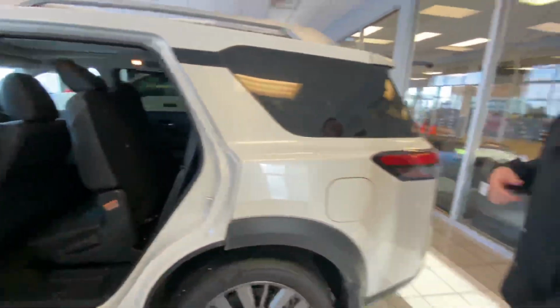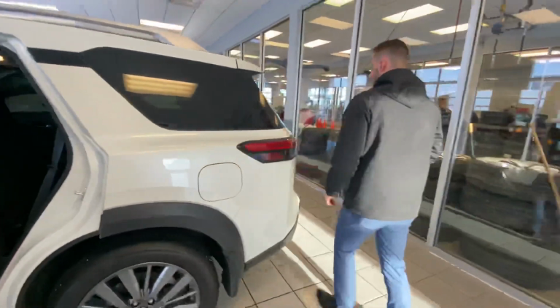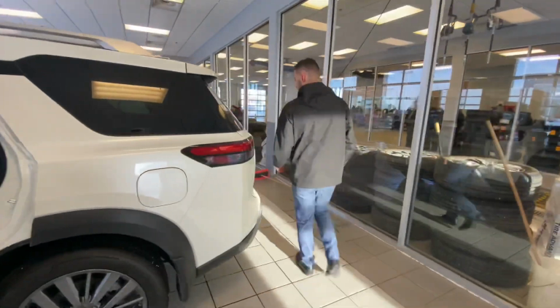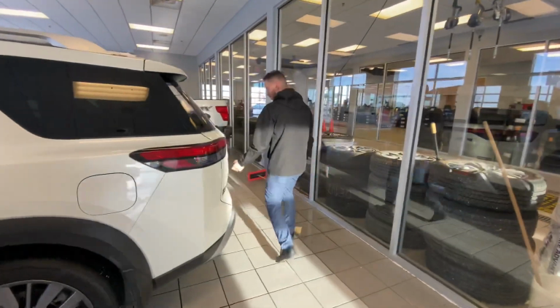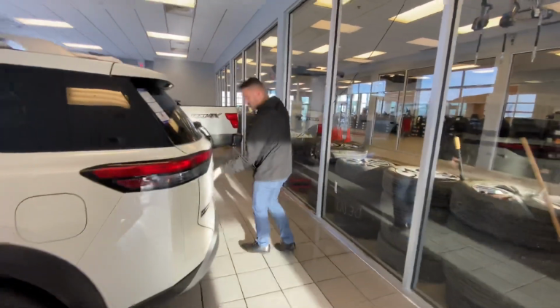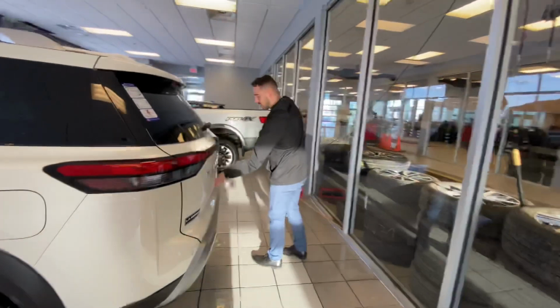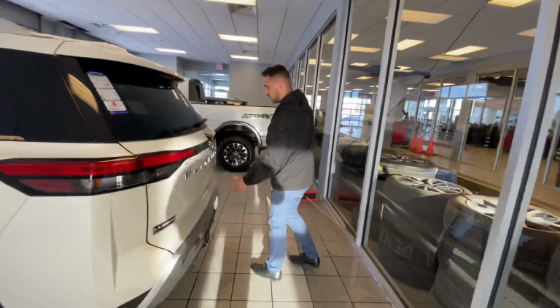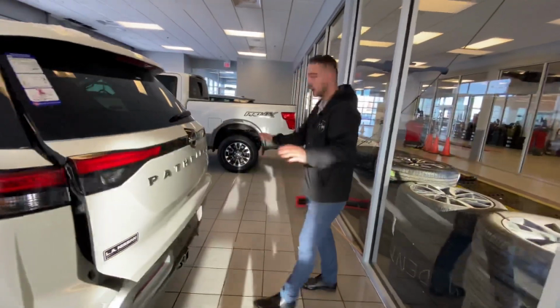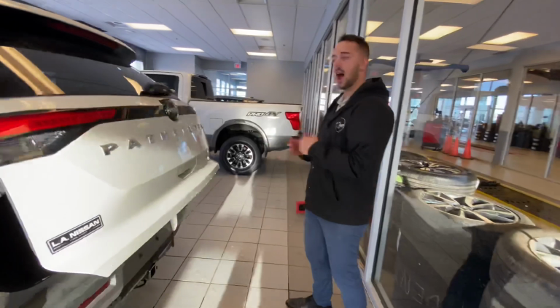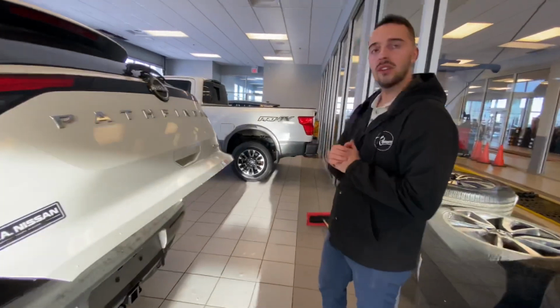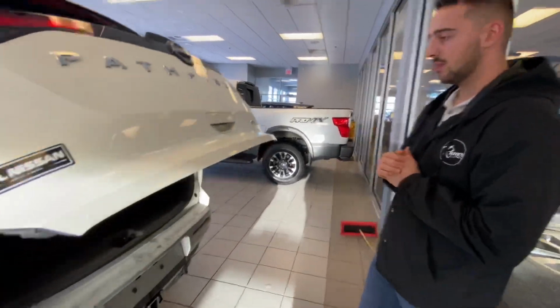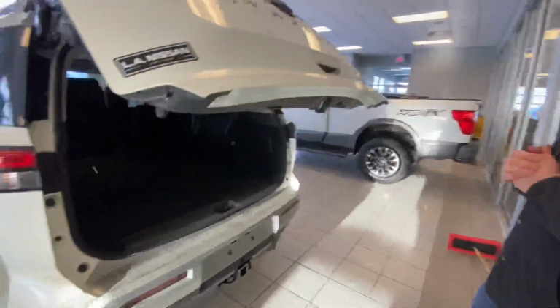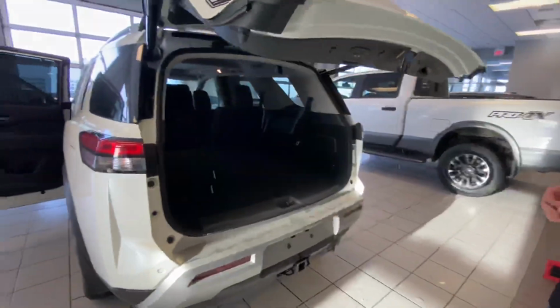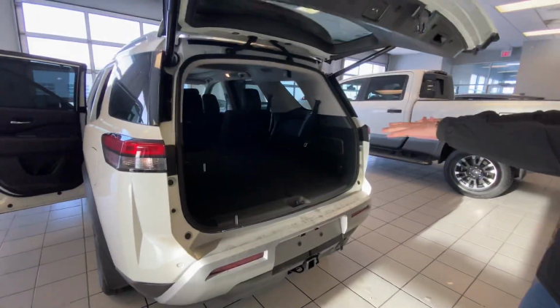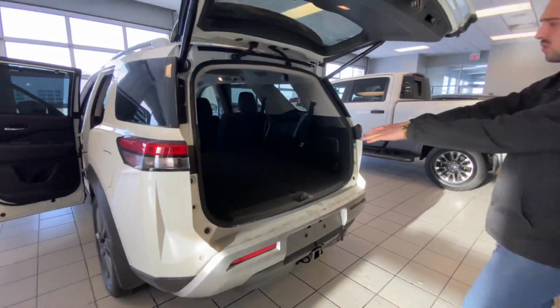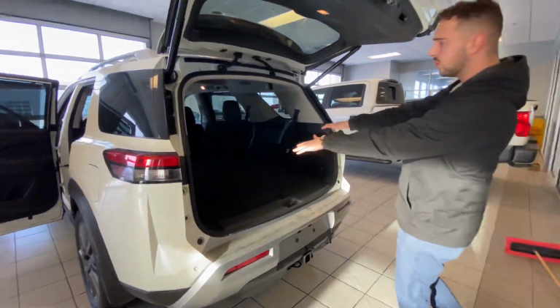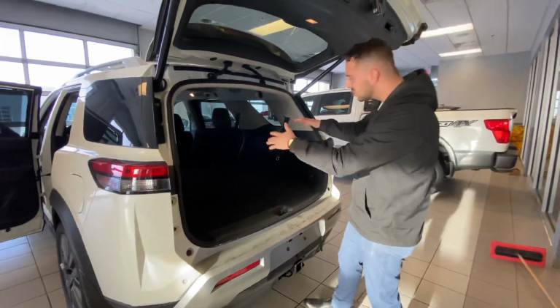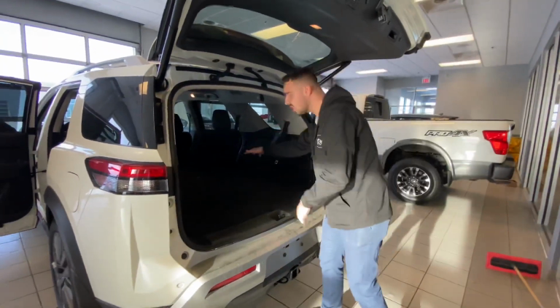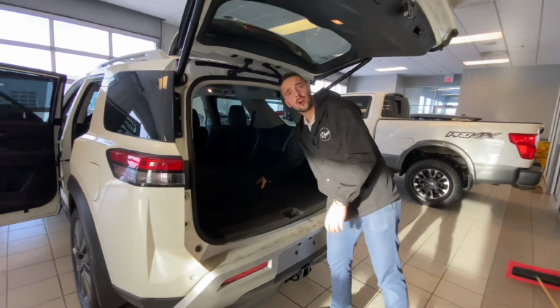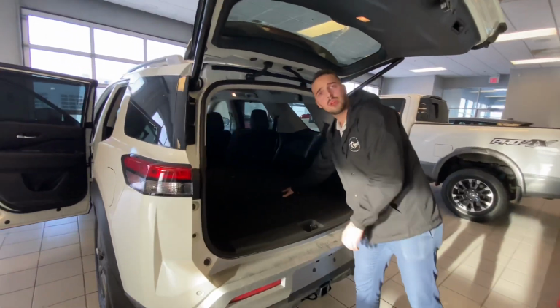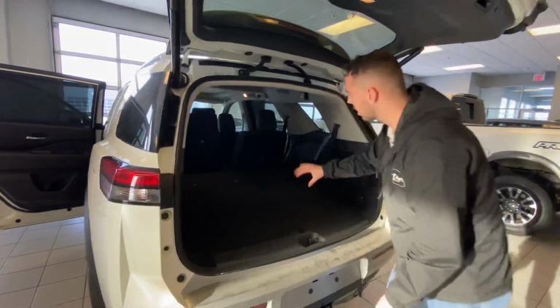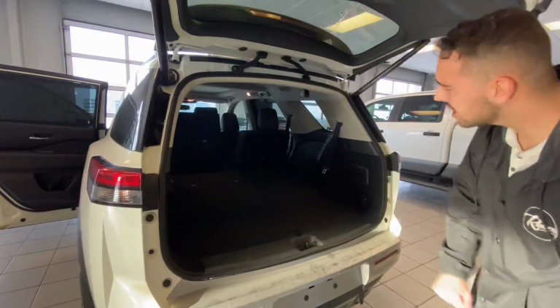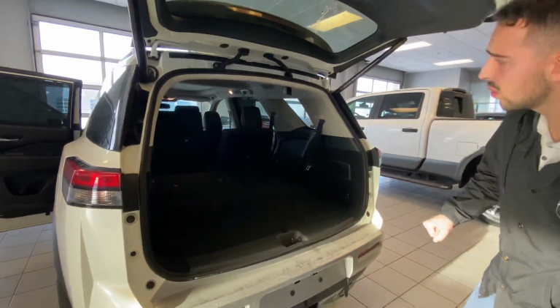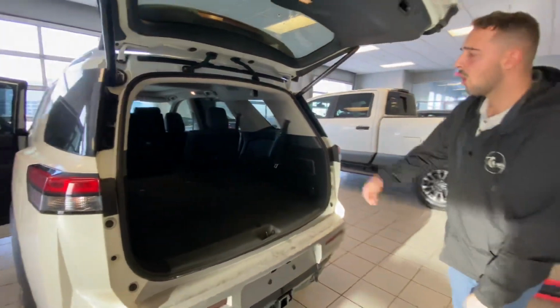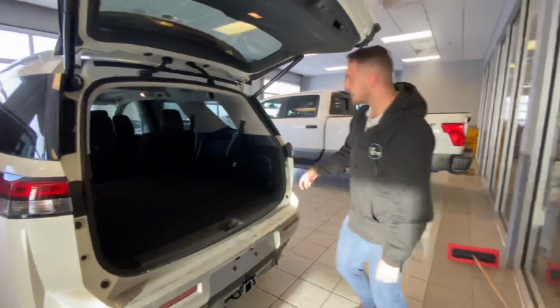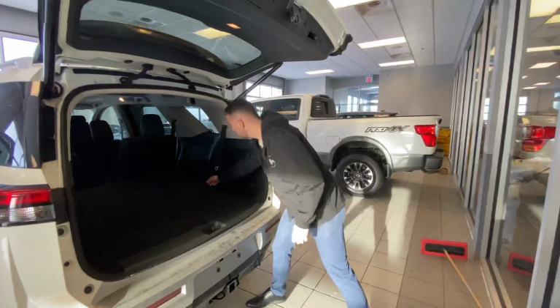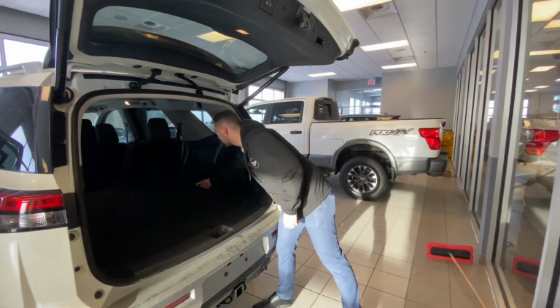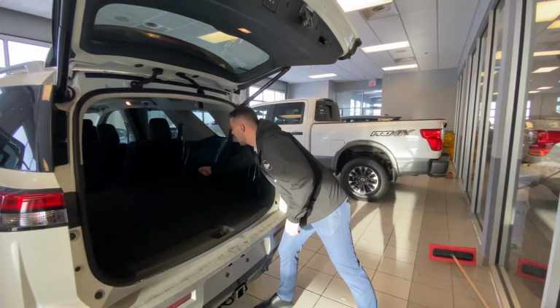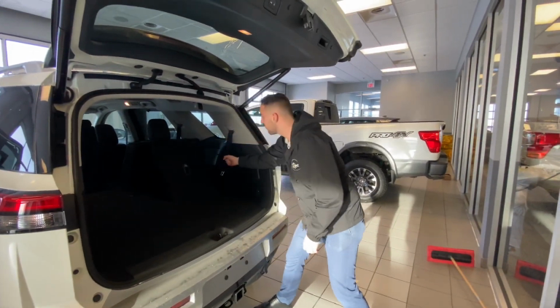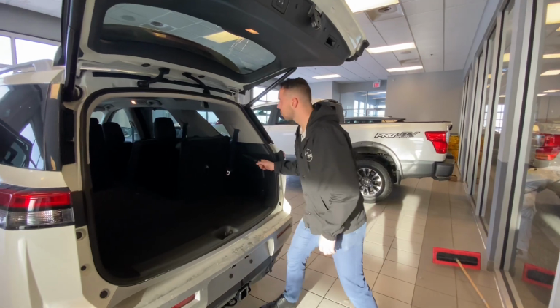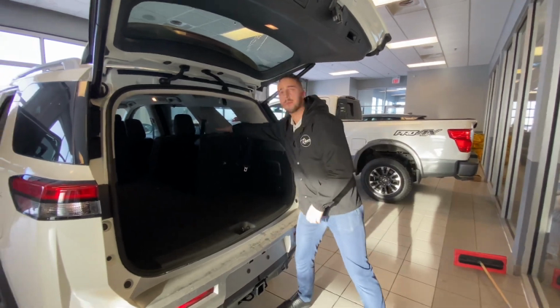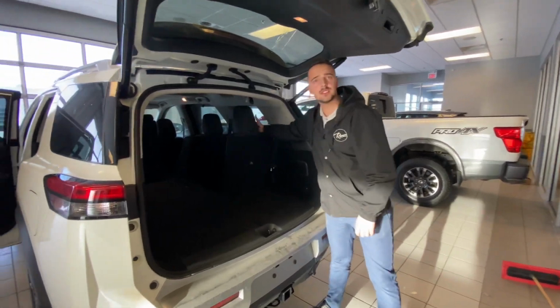And apart from the trunk, you've got that power liftgate. And with the third row folded down, look at all the cargo room back here. You've got plenty of cargo room, or you can just pull the seats up and have room for more passengers.